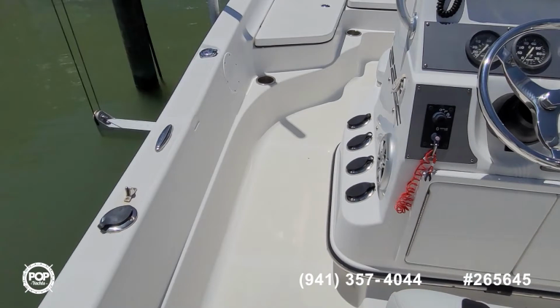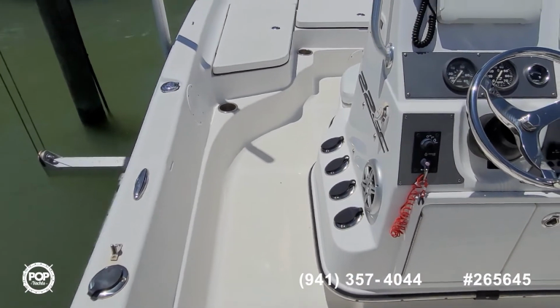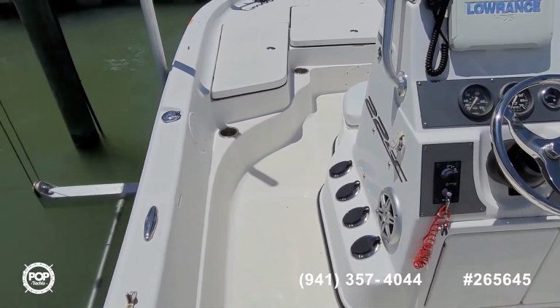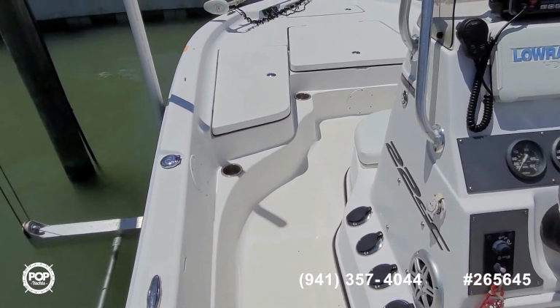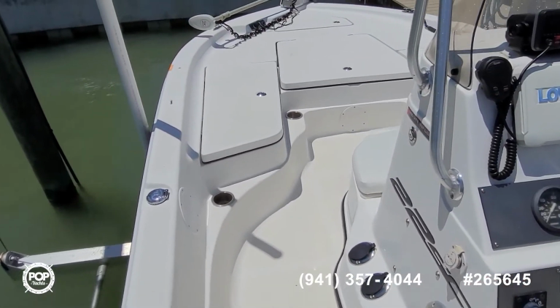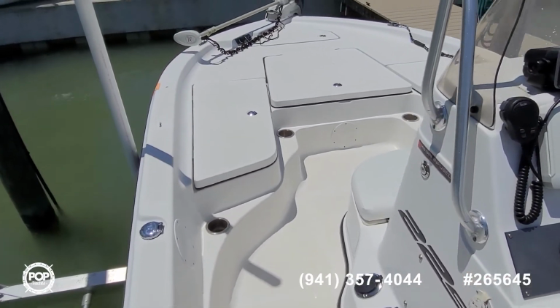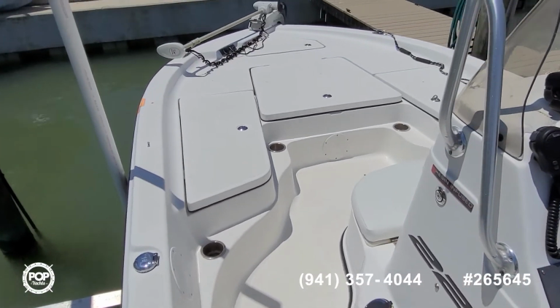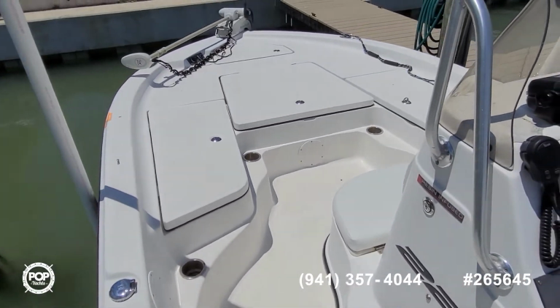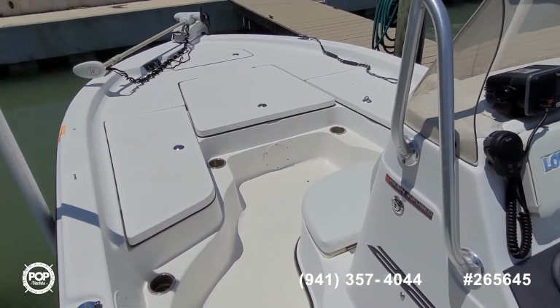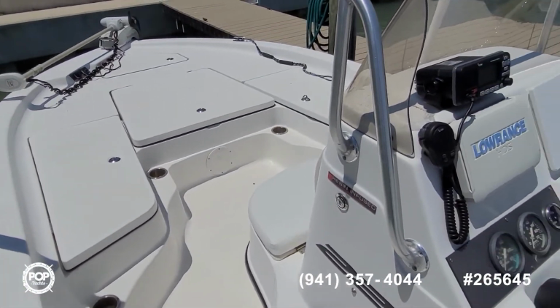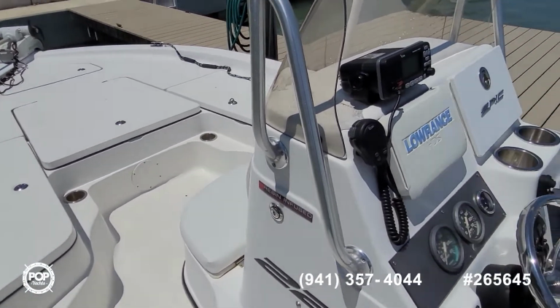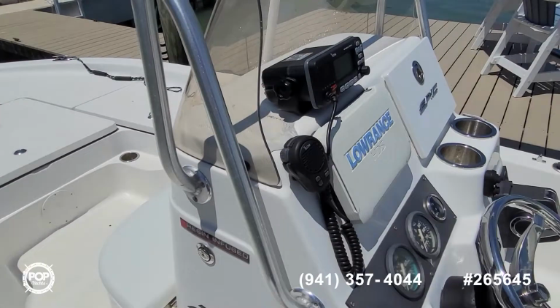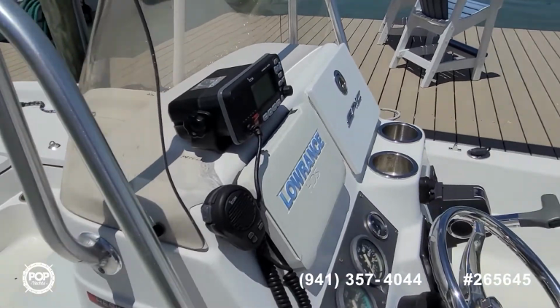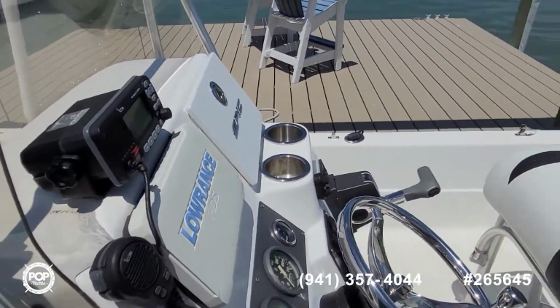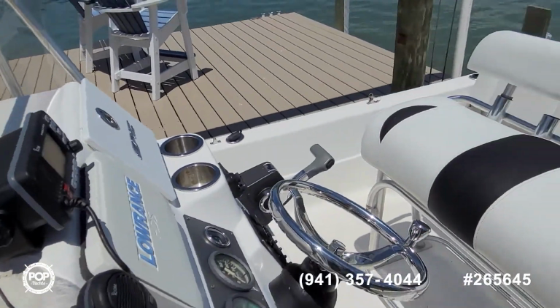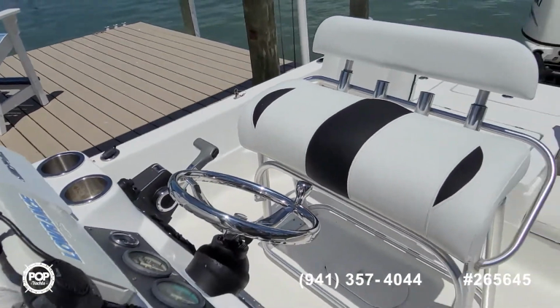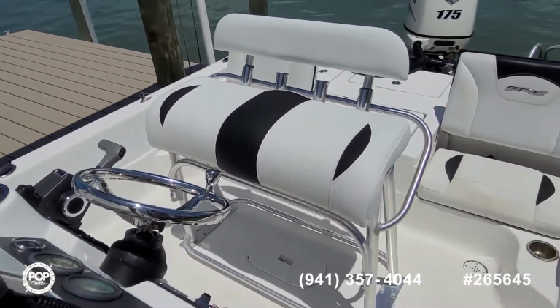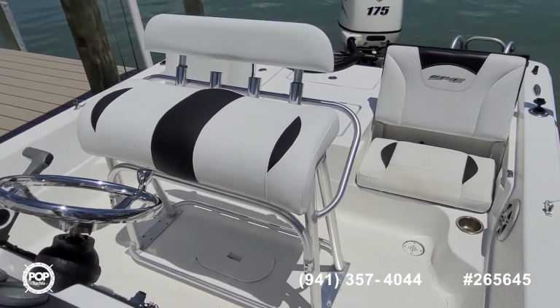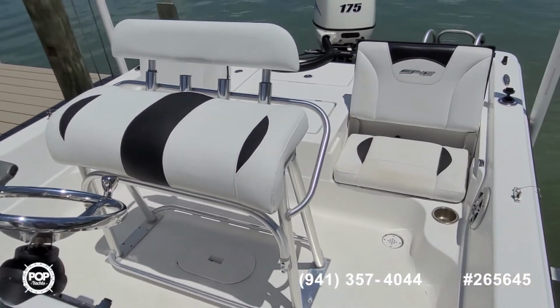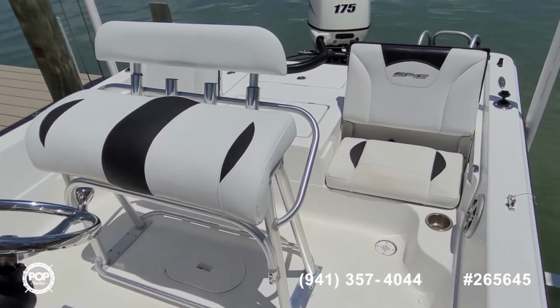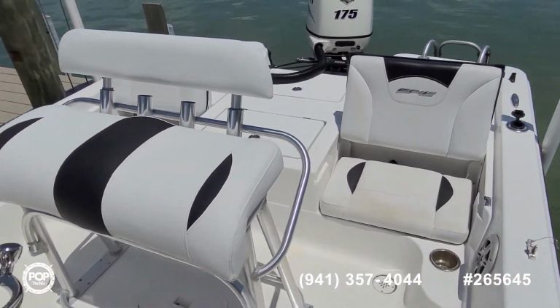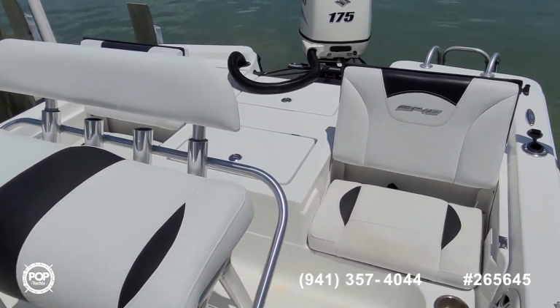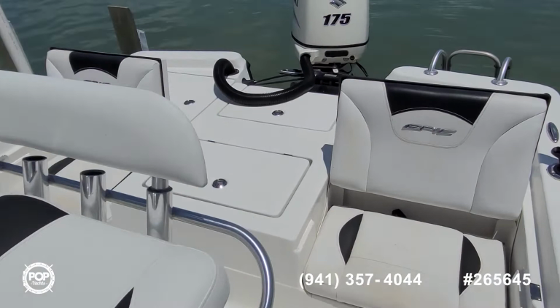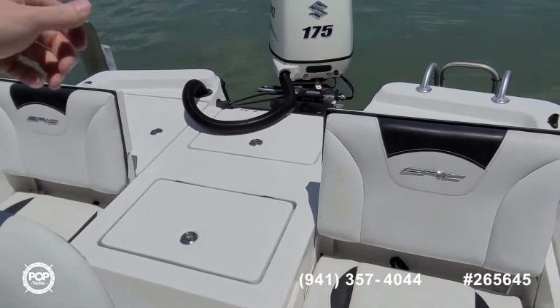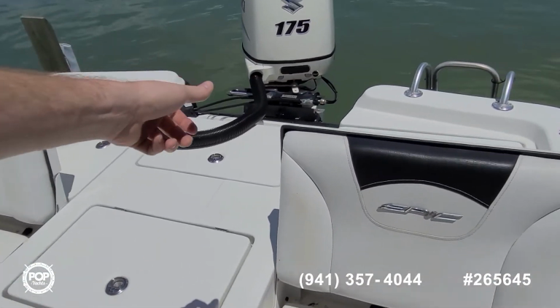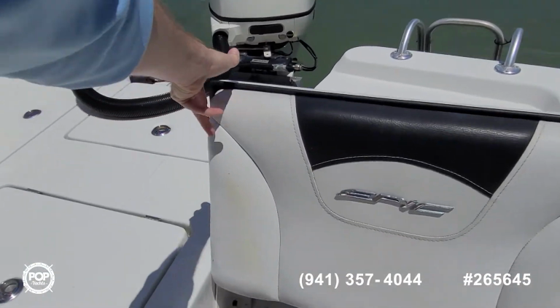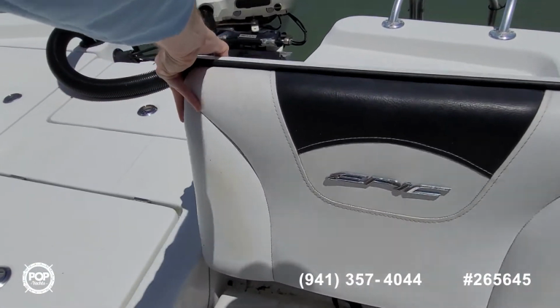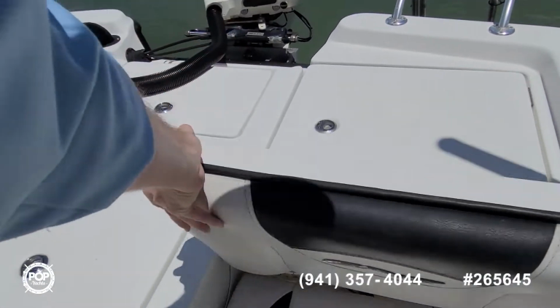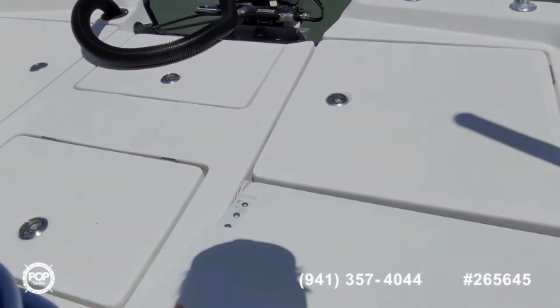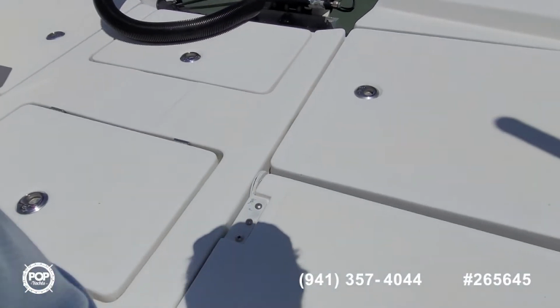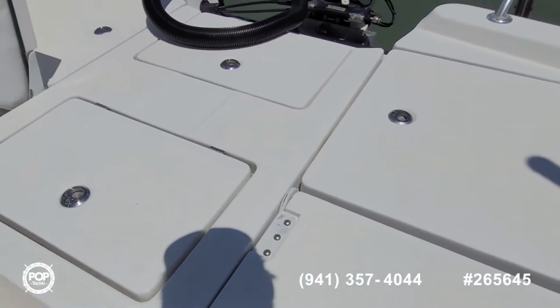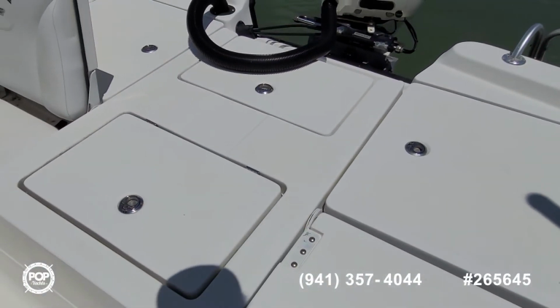Take some time, check out all the high-resolution photos we have posted on popyachts.com and give me a call today with any specific questions. Look forward to meeting you for a walk-through tour. Let's get you out on the water and having fun. Talk to you soon.